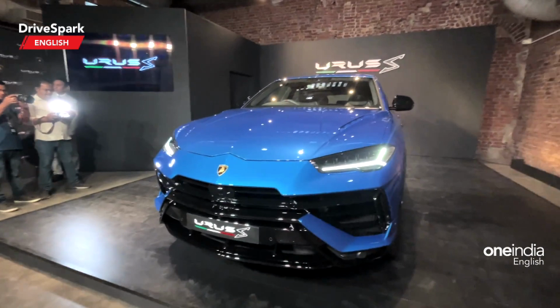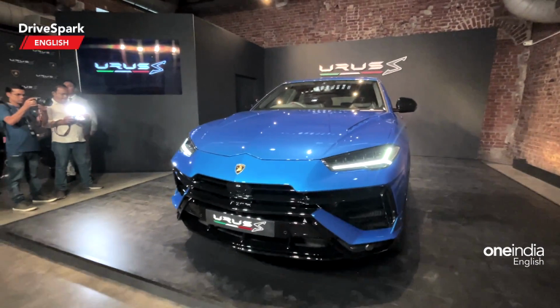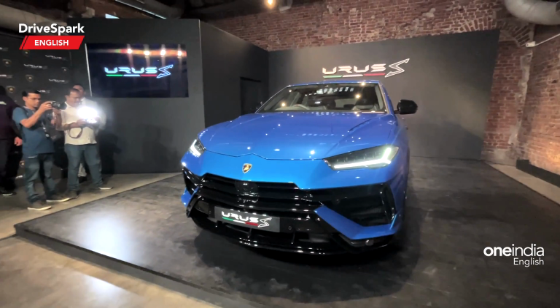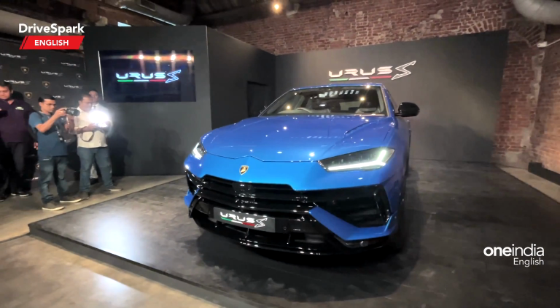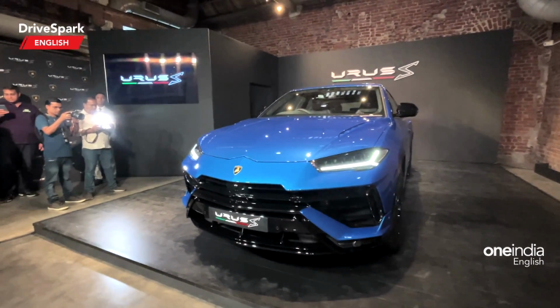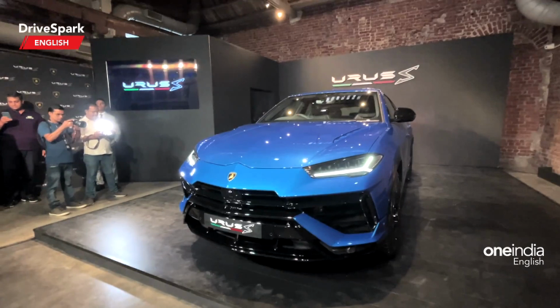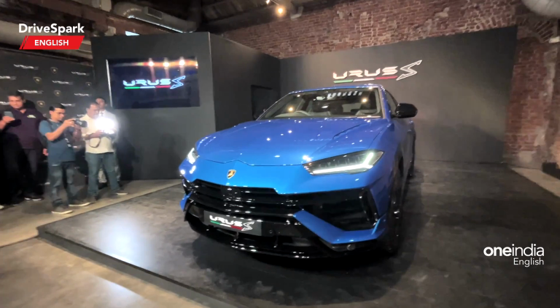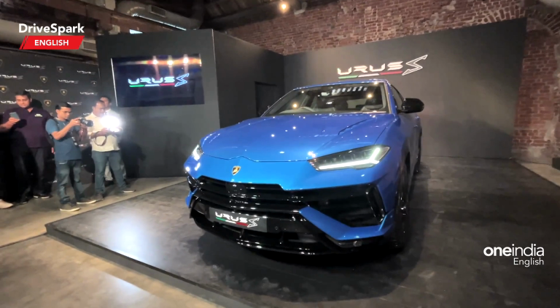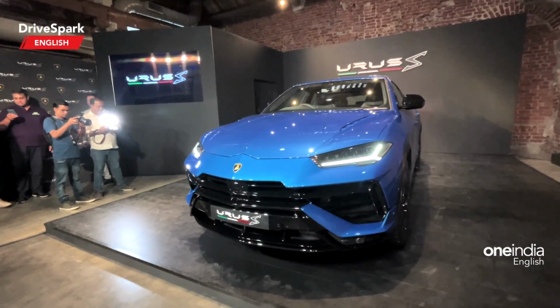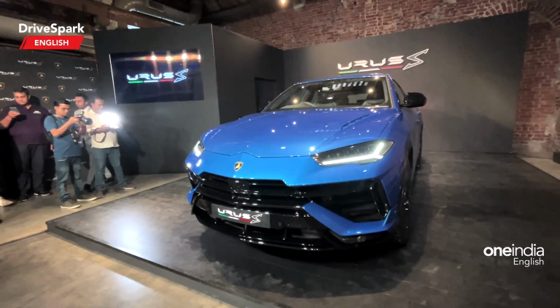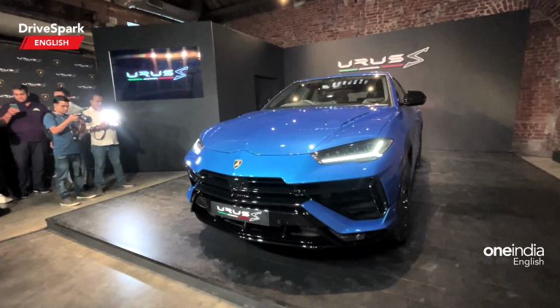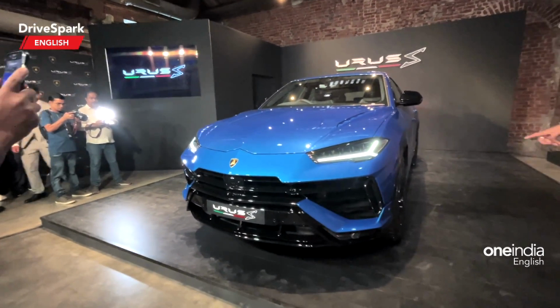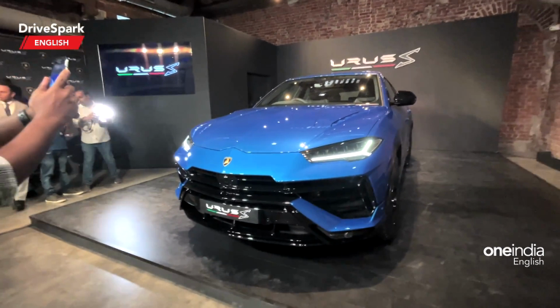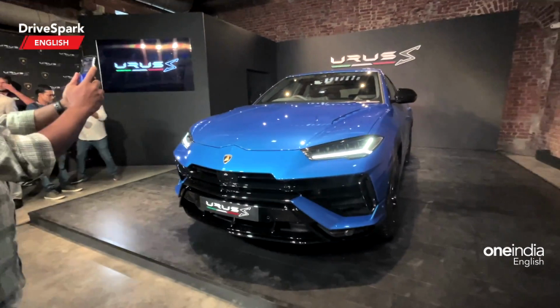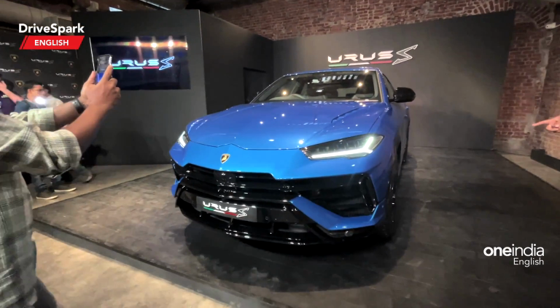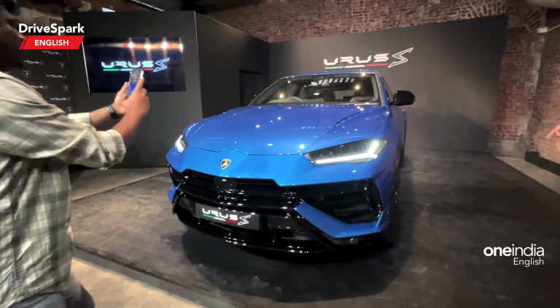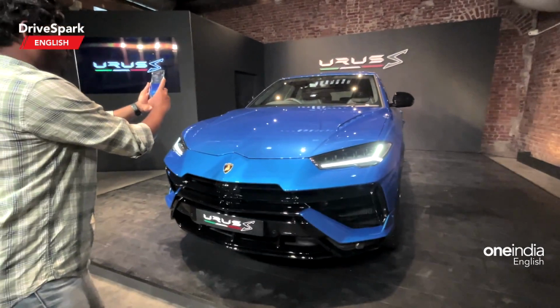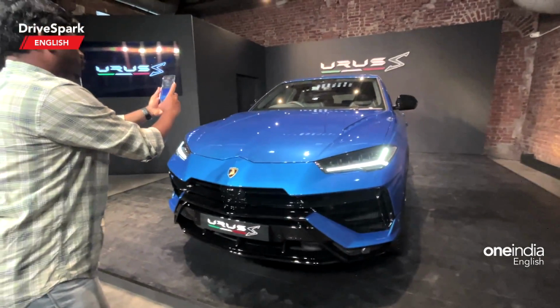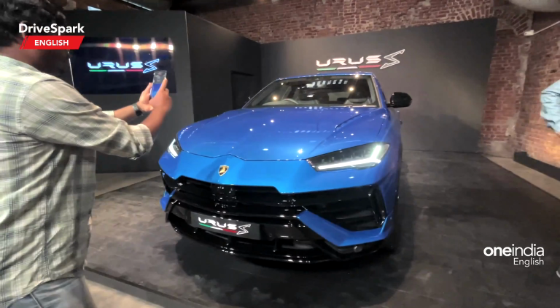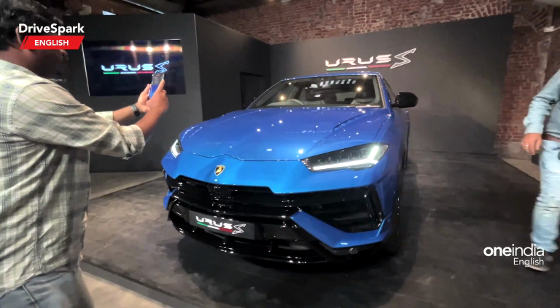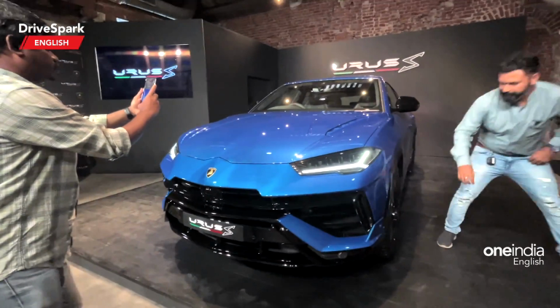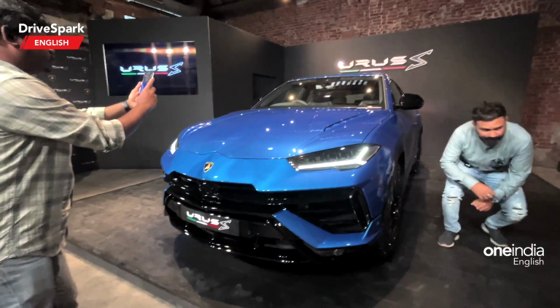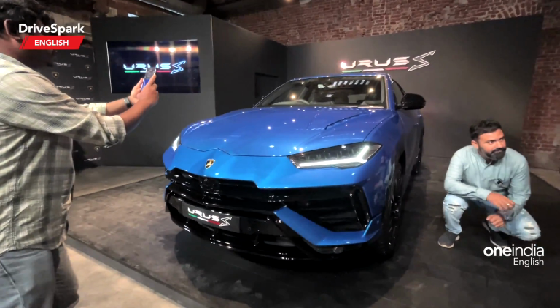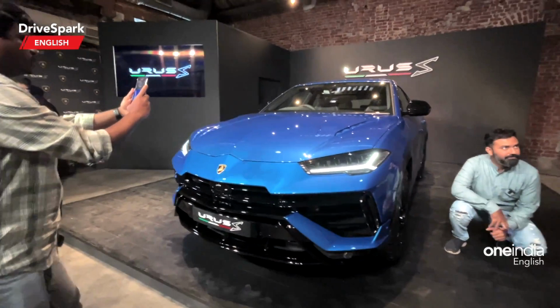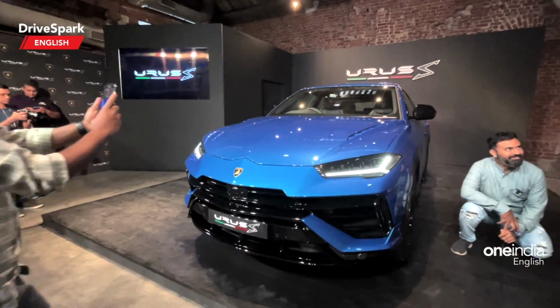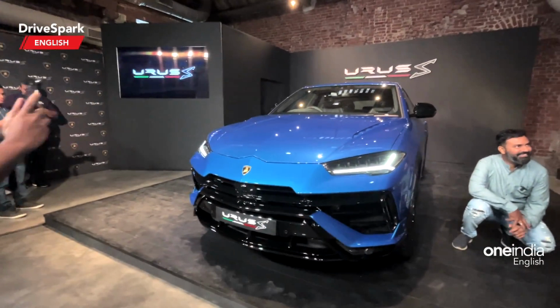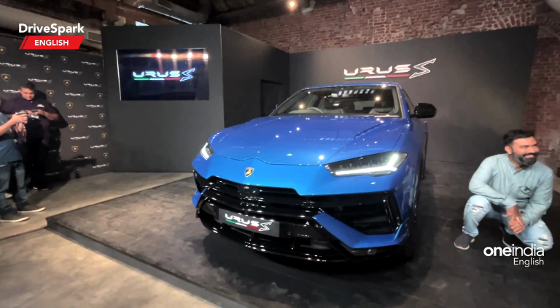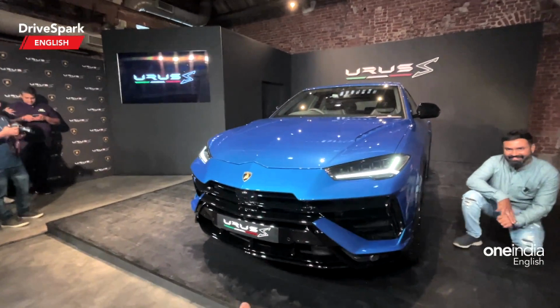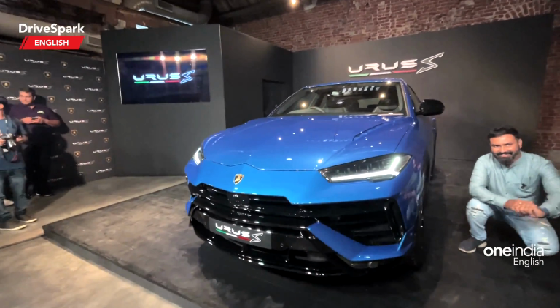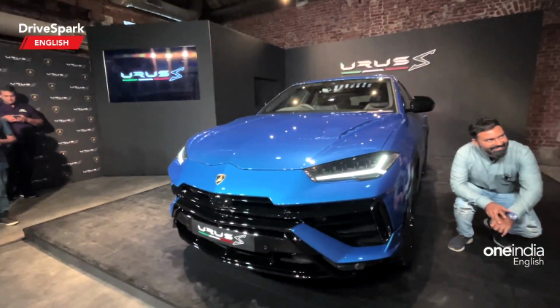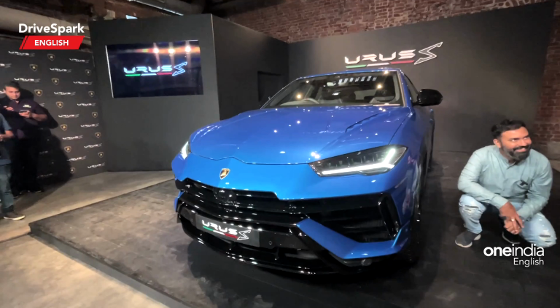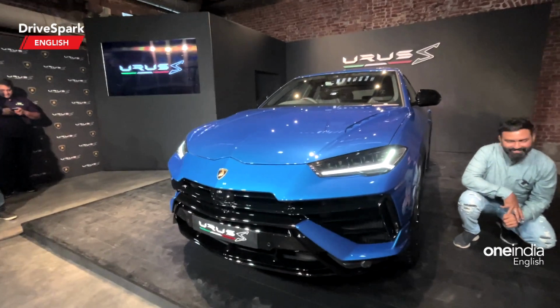That is the Urus S for you. Let us know what you think about the Urus S compared to the Performante. Do like and share this video and subscribe to DriveSpark if you haven't done it already. This is Bharadwaj and we shall see you in the next one.